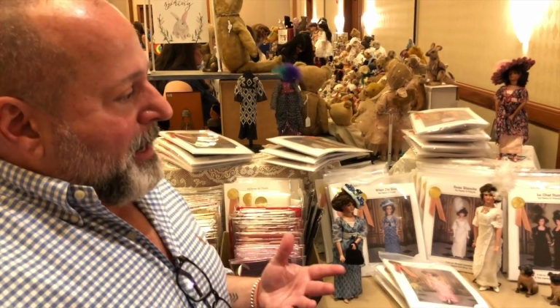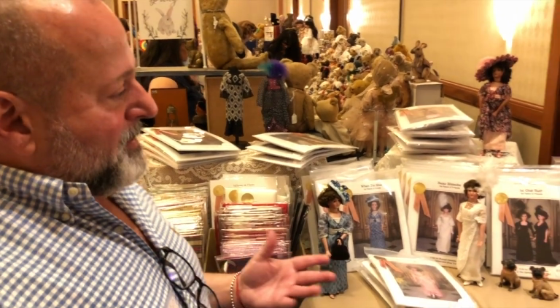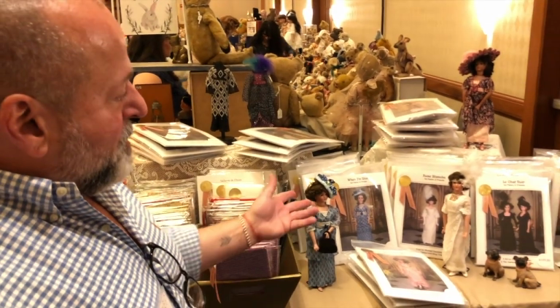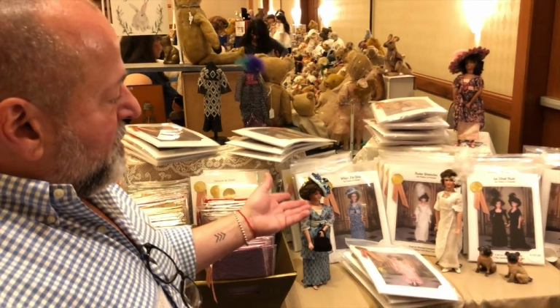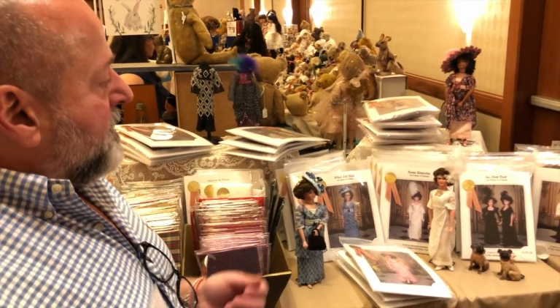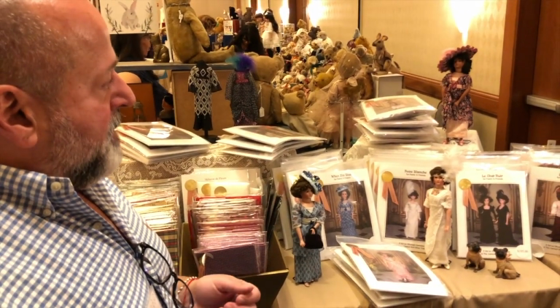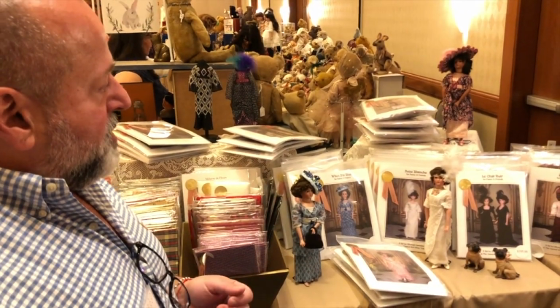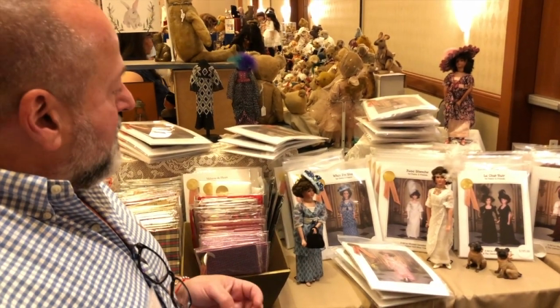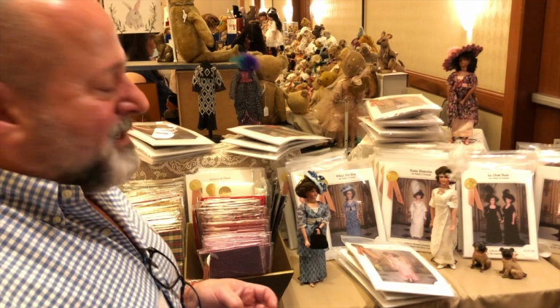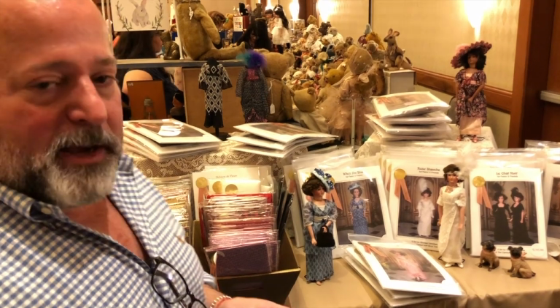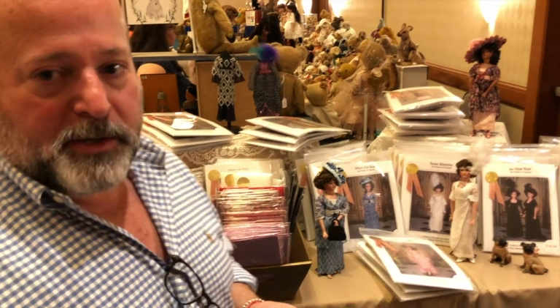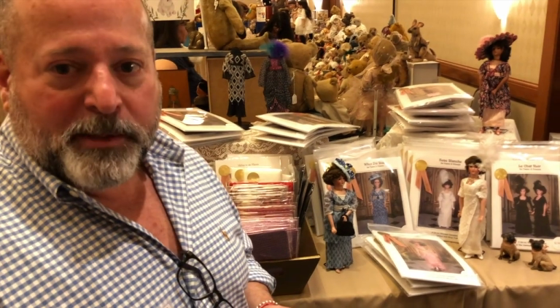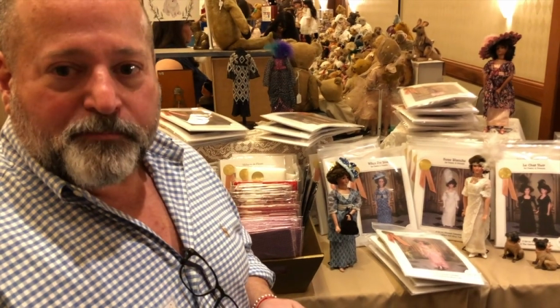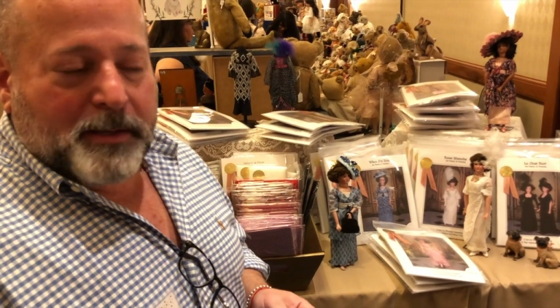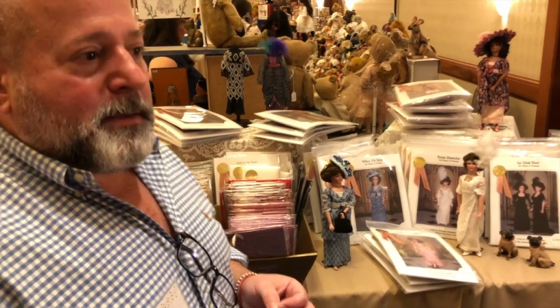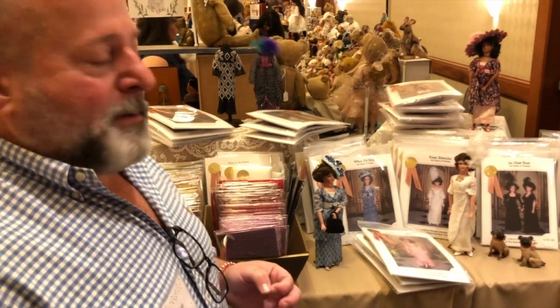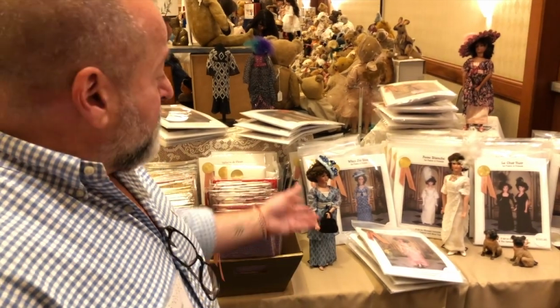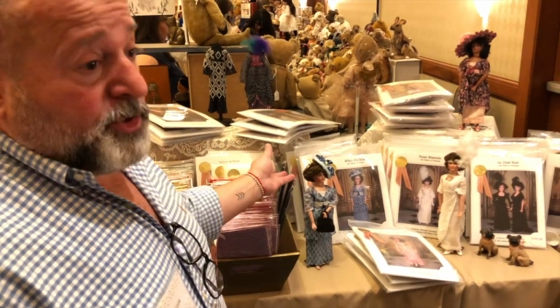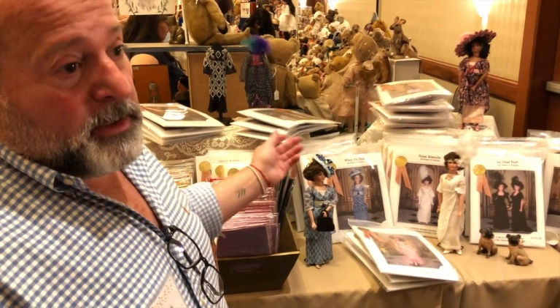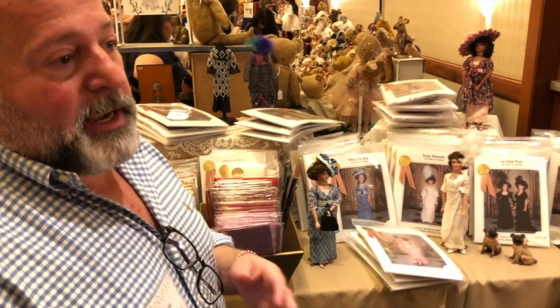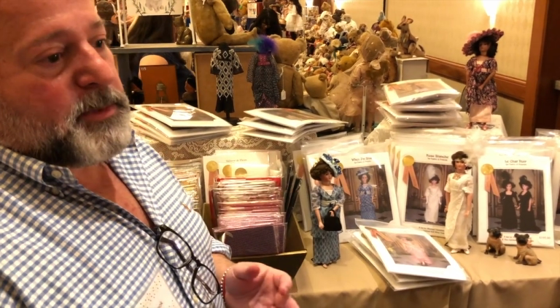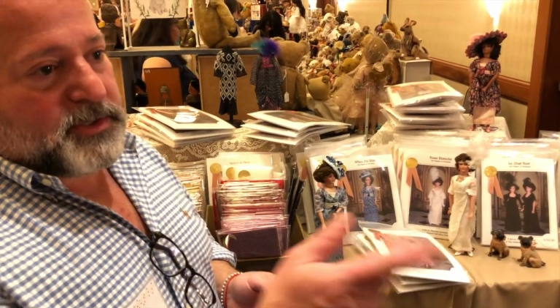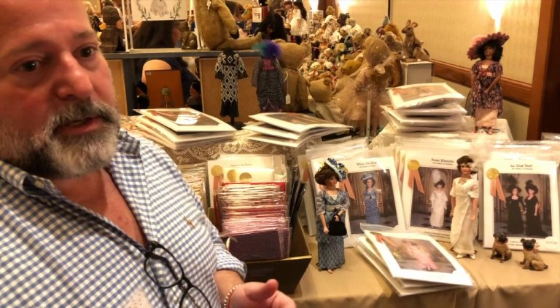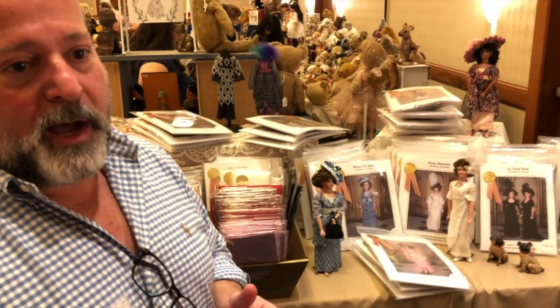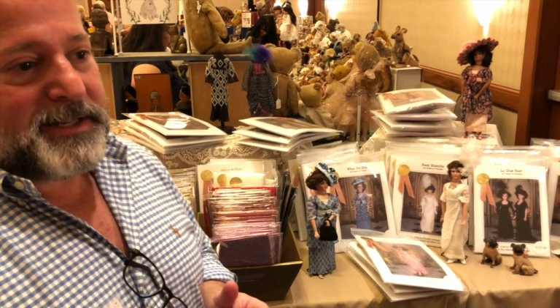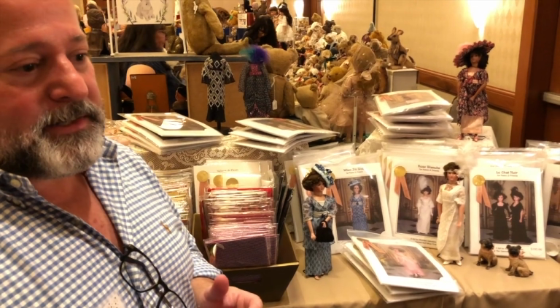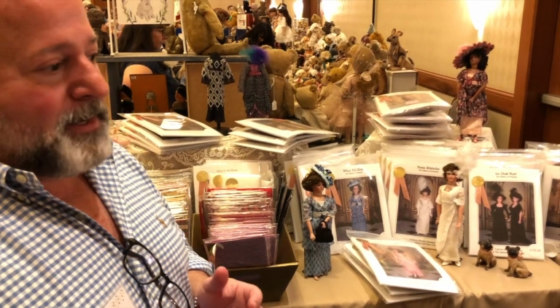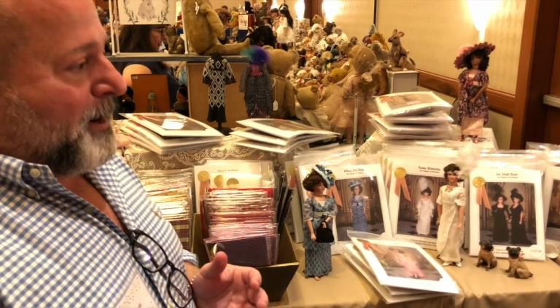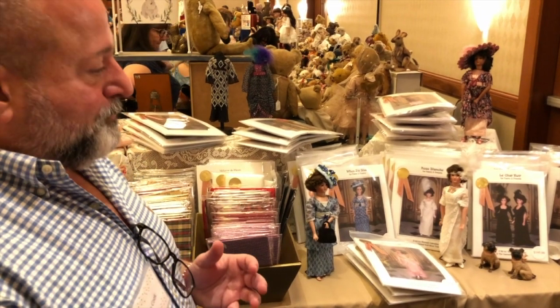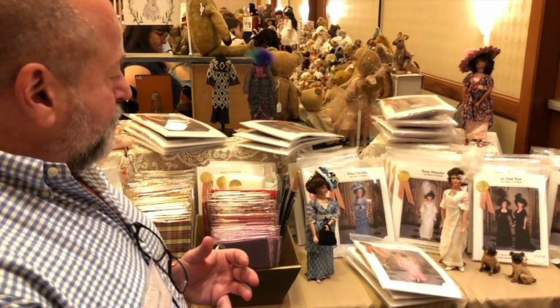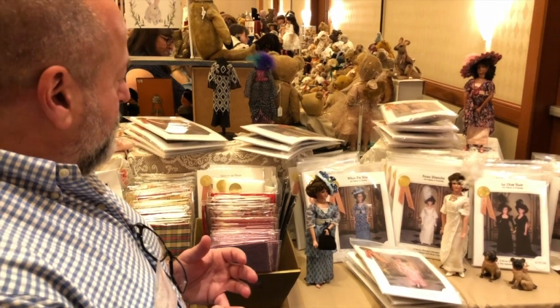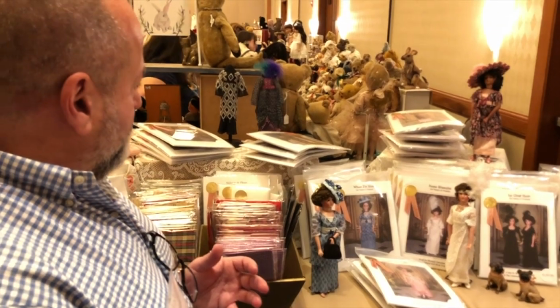It's so interesting to sew for this doll because she's kind of like a modern woman — she's a lady as opposed to the enfantines. She's beautiful.